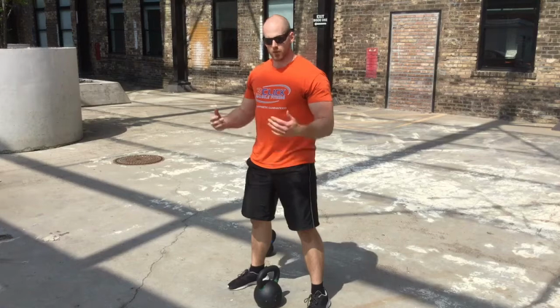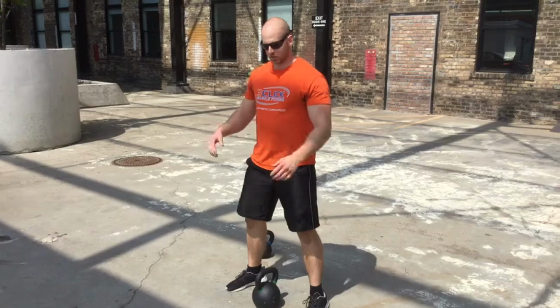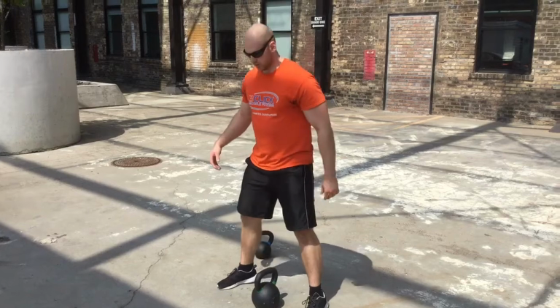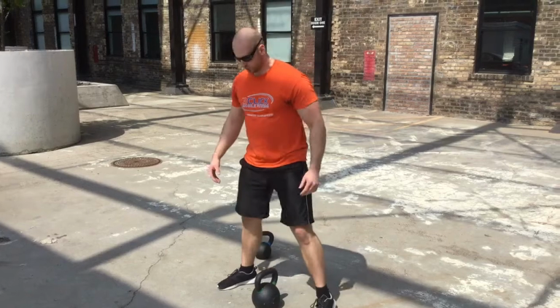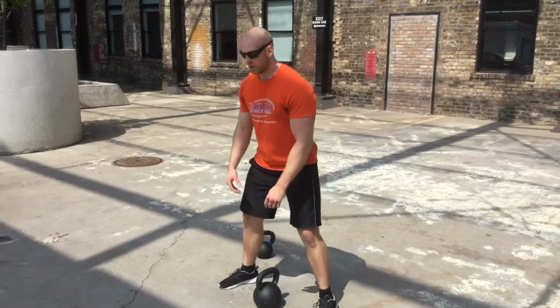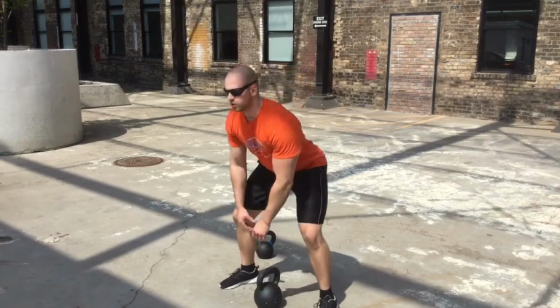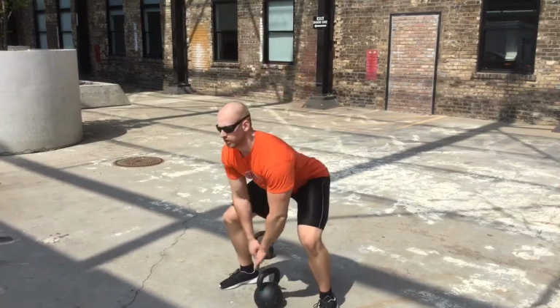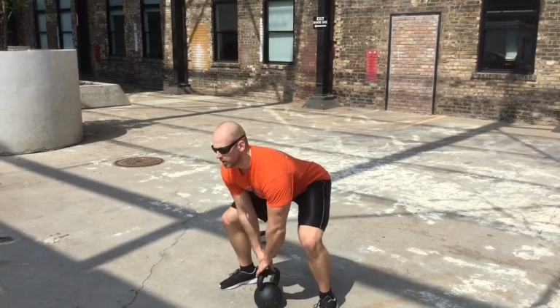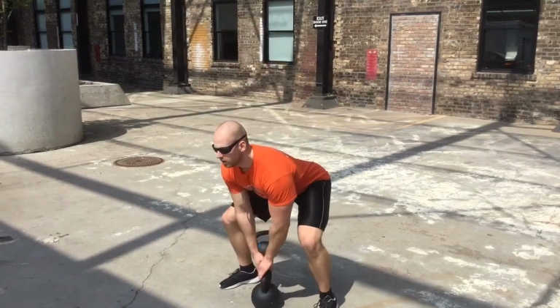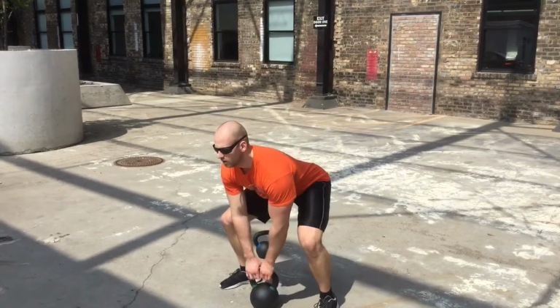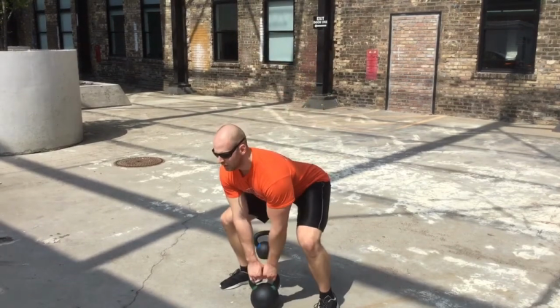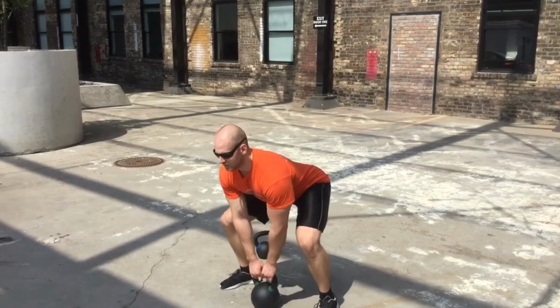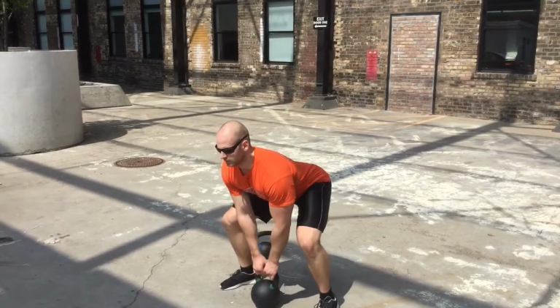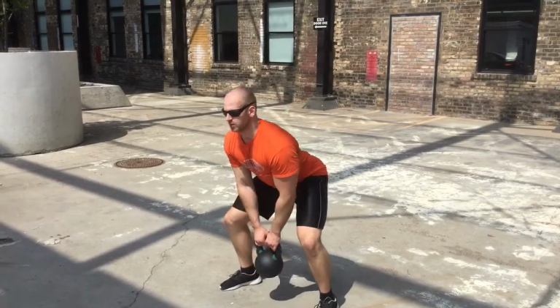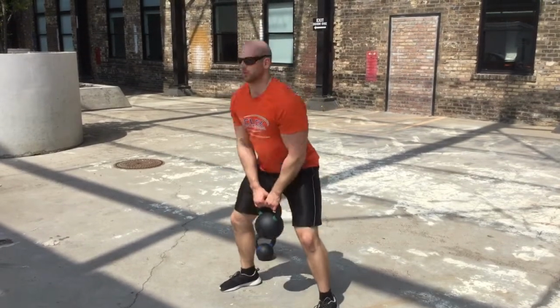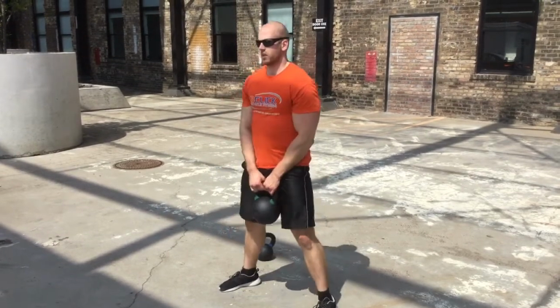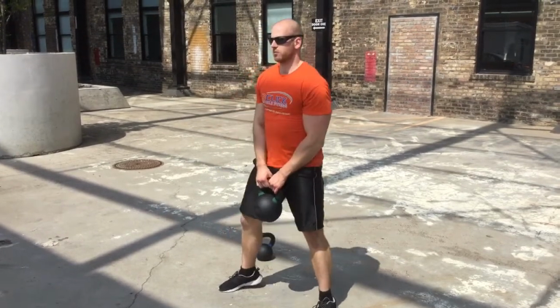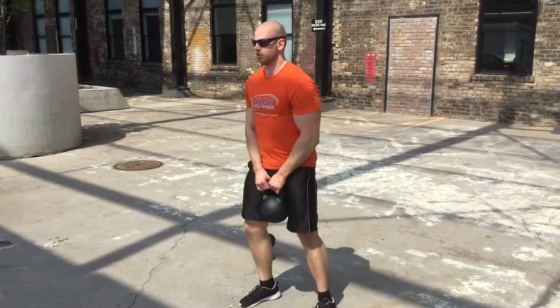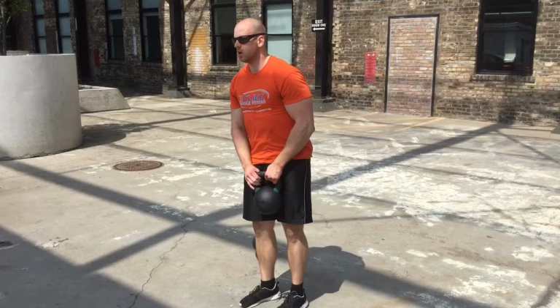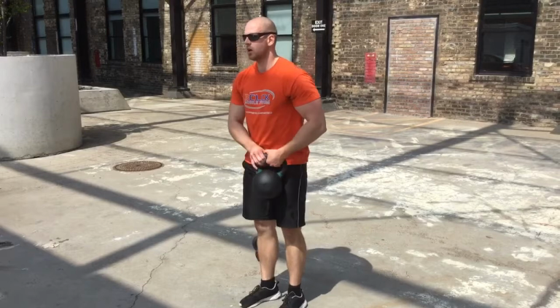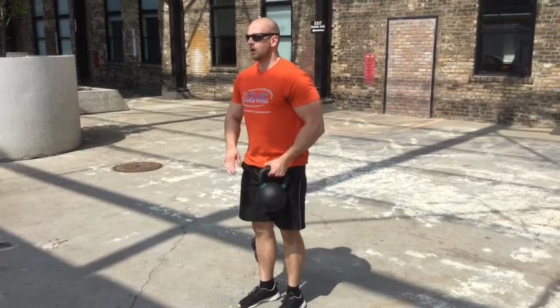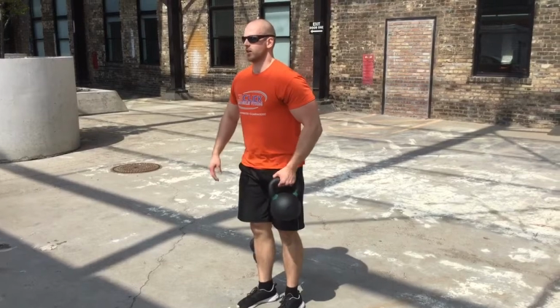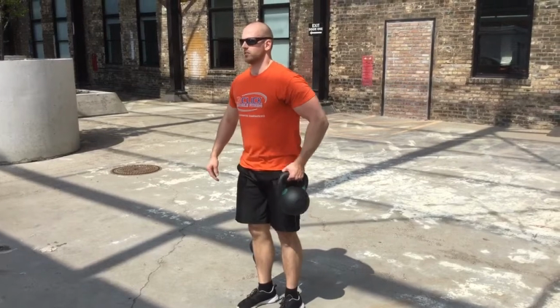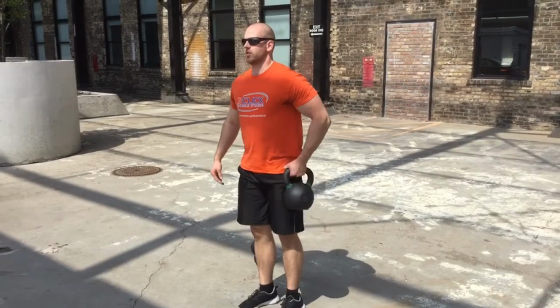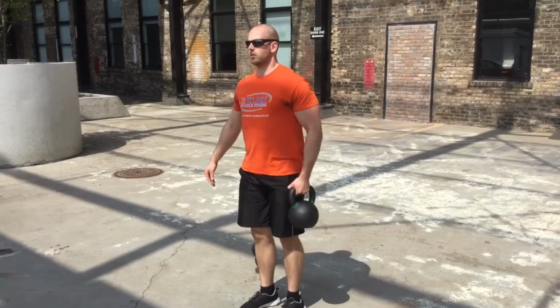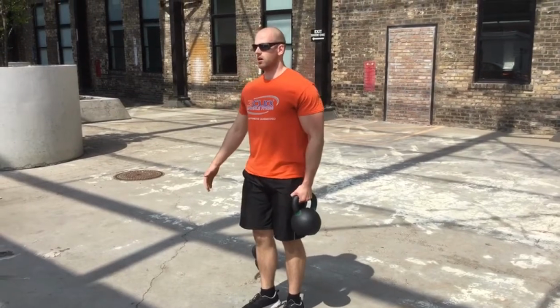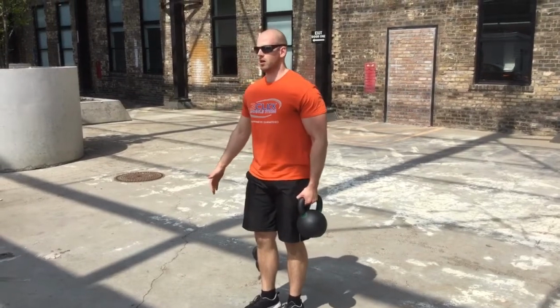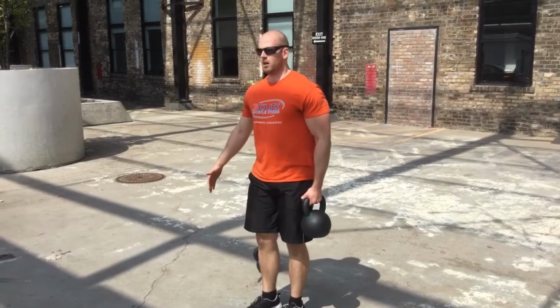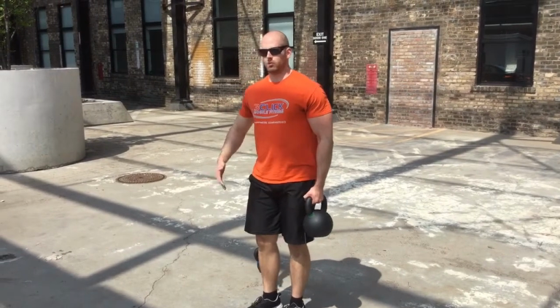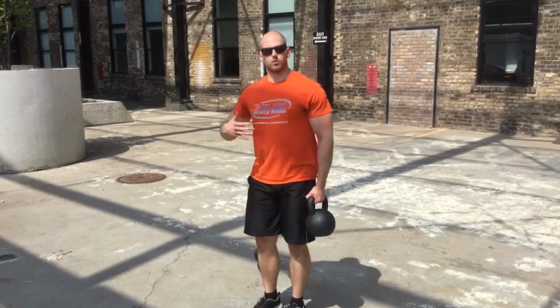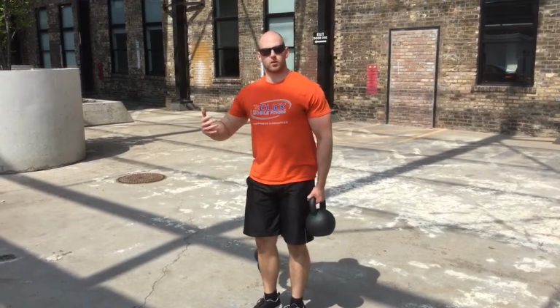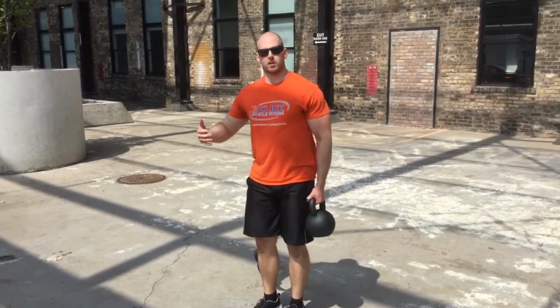Farmer's Carry. Straddle the belt, grab and lift with proper form in a high hang position, grab it in the center of the handle, and we're just going to do Farmer's Carry.